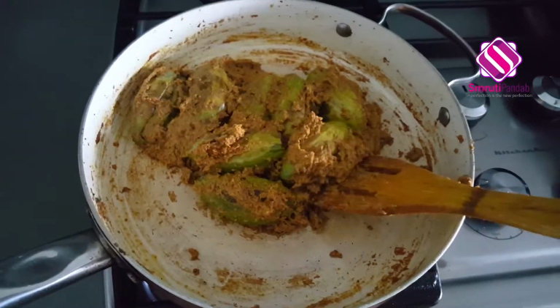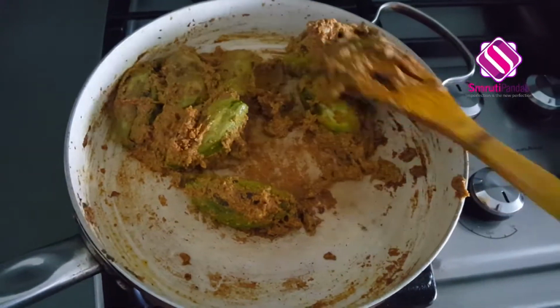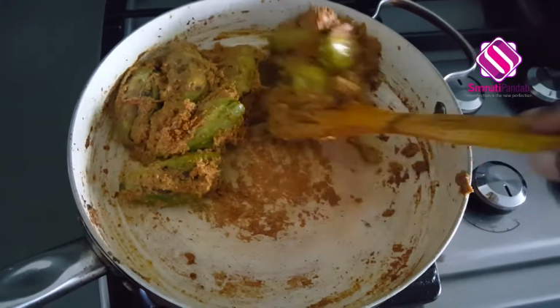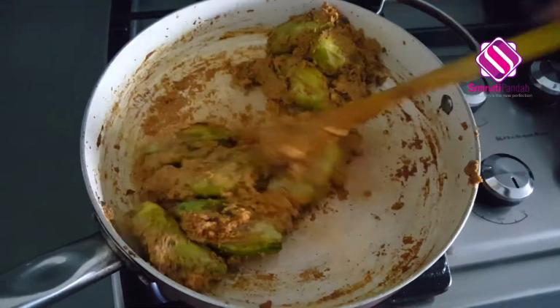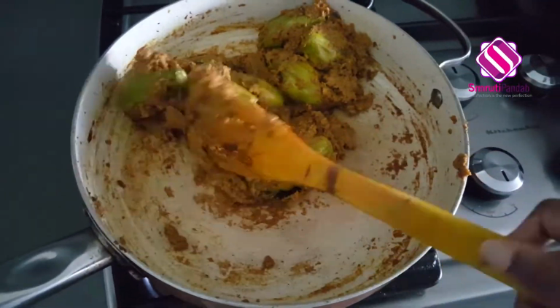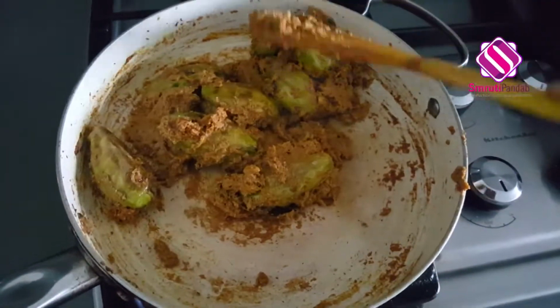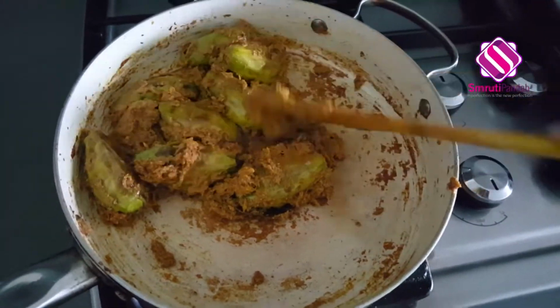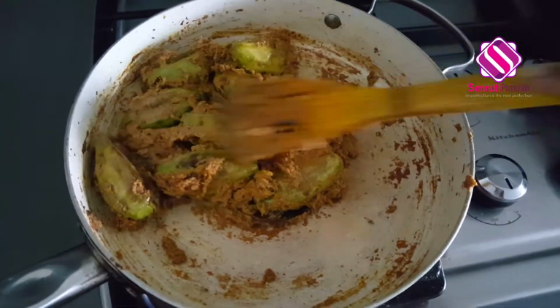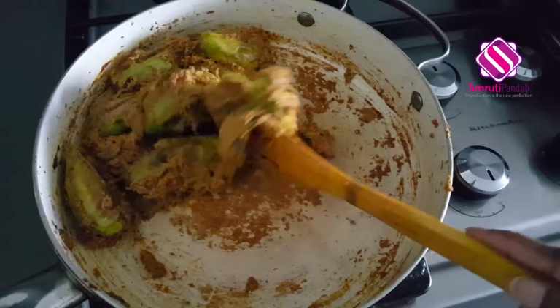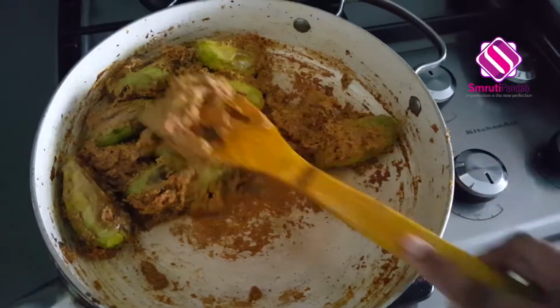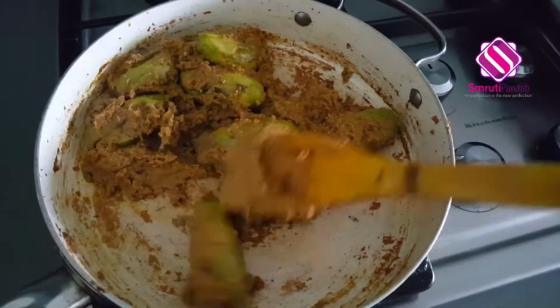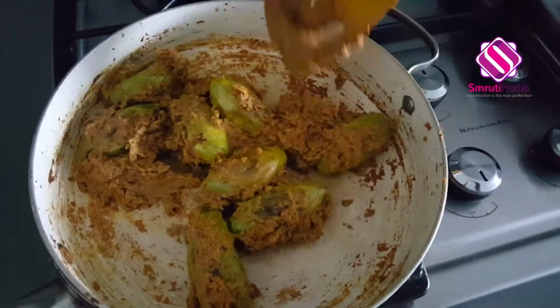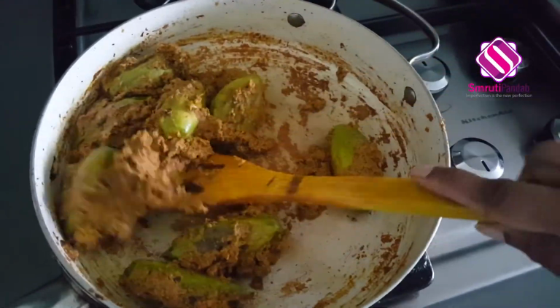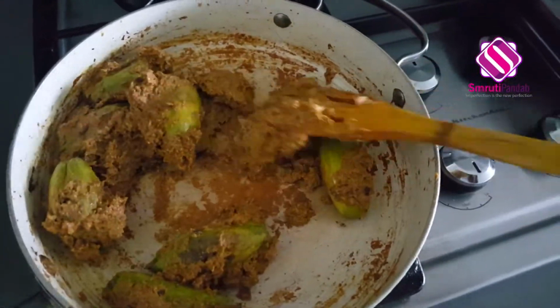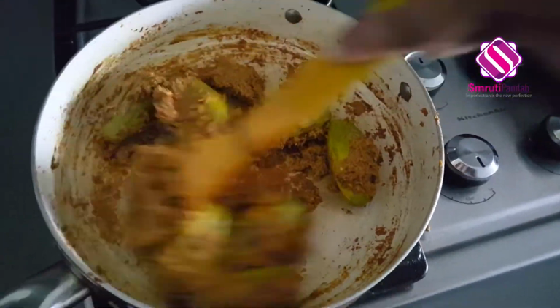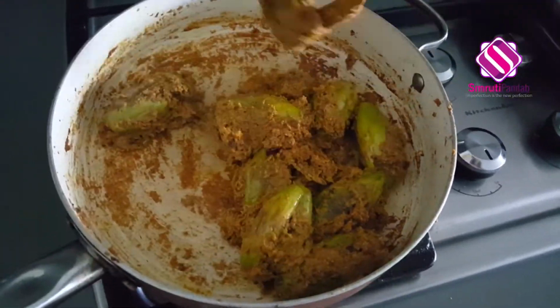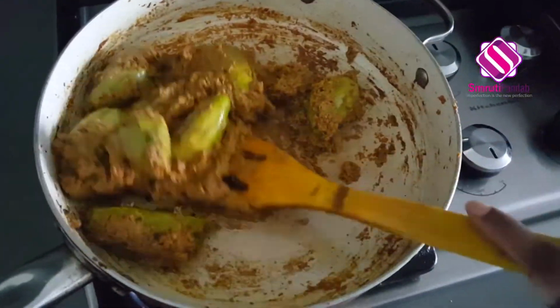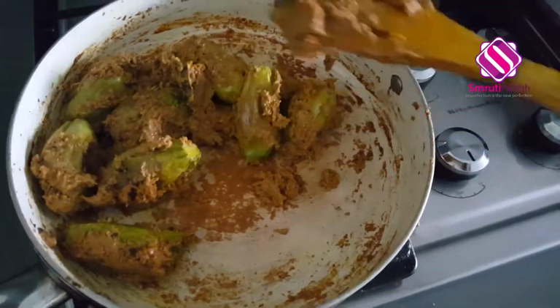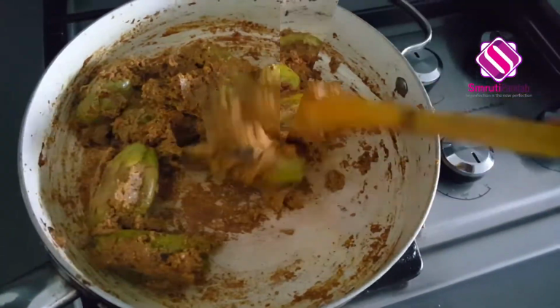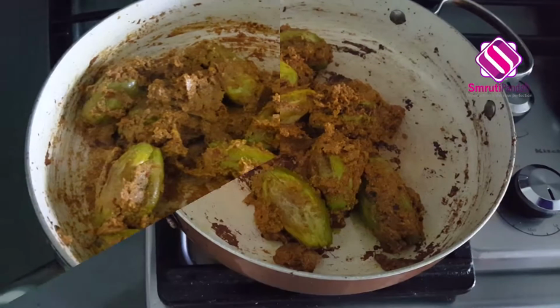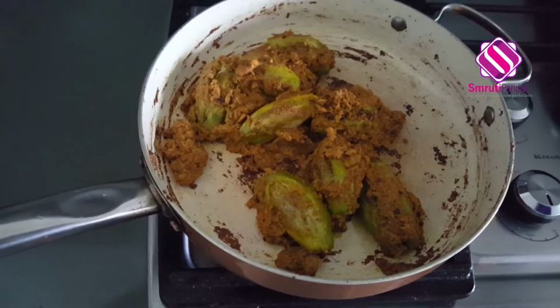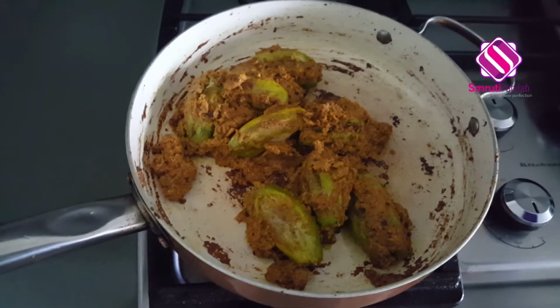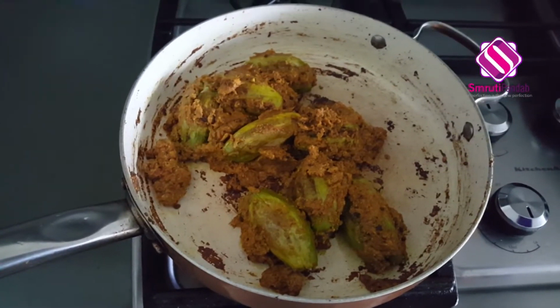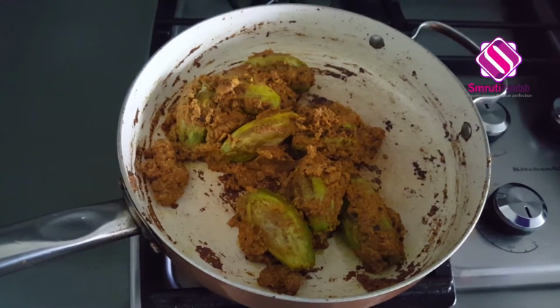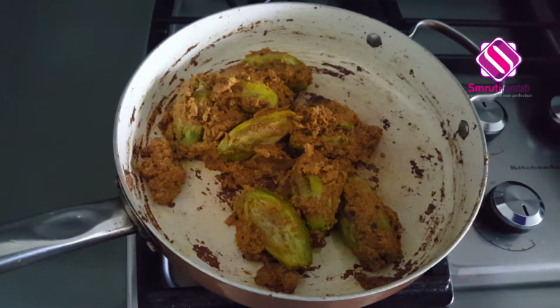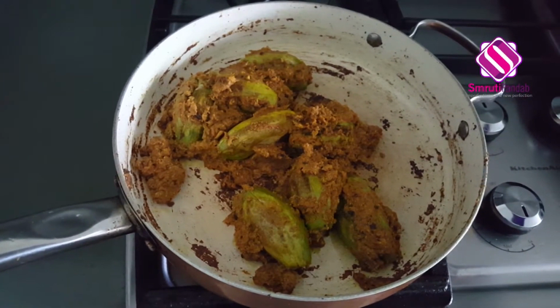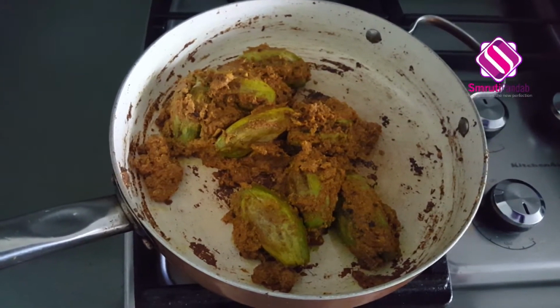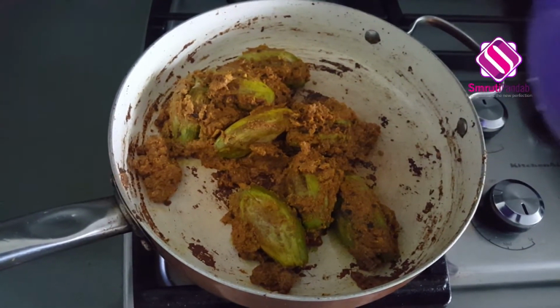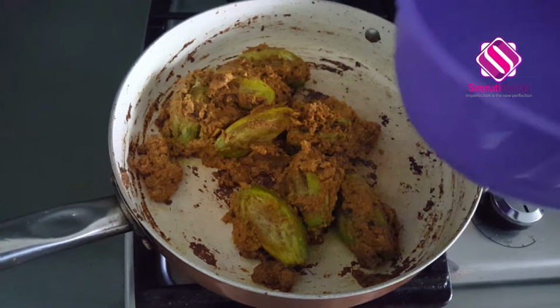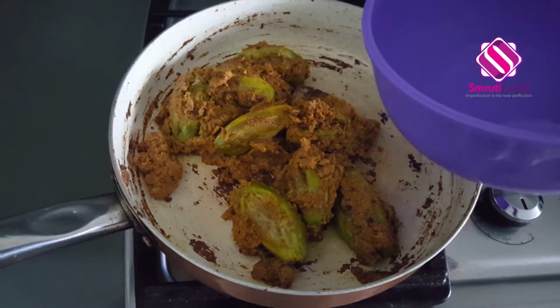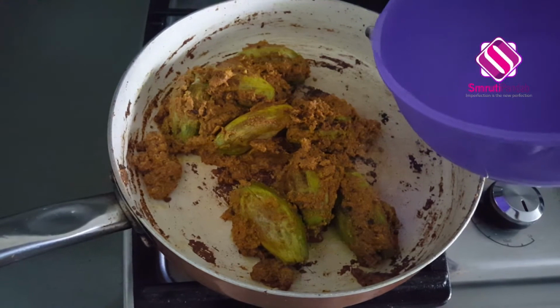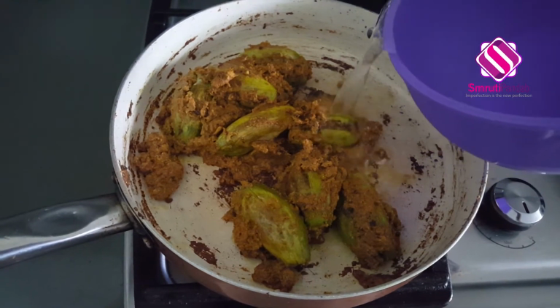It's been almost 10 minutes — give it a good mix. I think it's going to take another five minutes, so I'll let them cook for the next five minutes. It's 15 minutes in total now and the parval is well cooked with the masala. Now is the time to add some water.